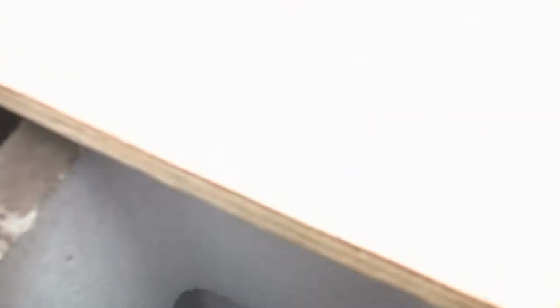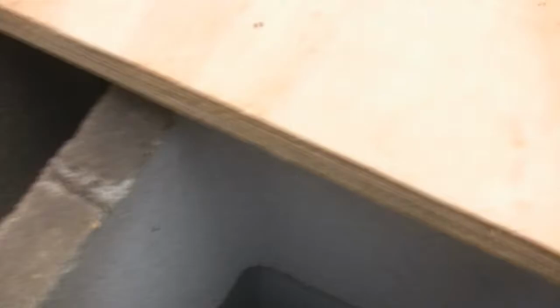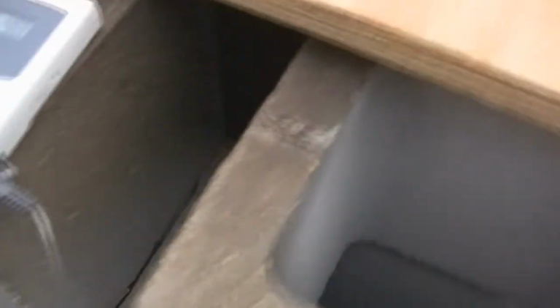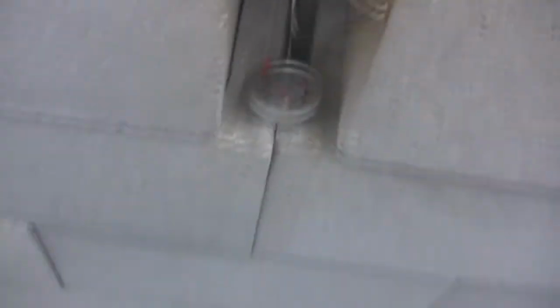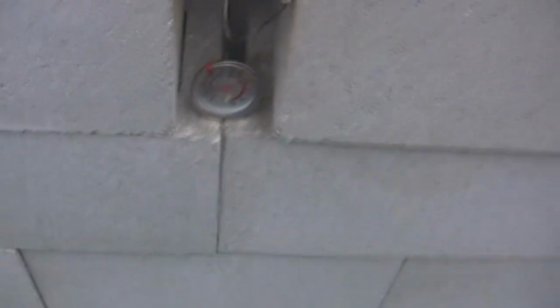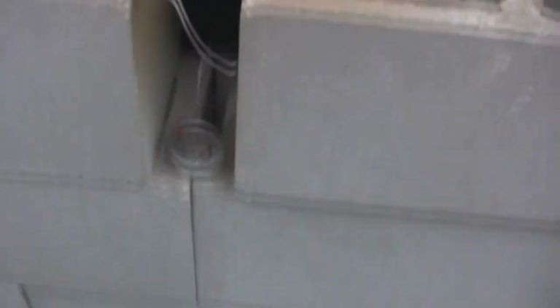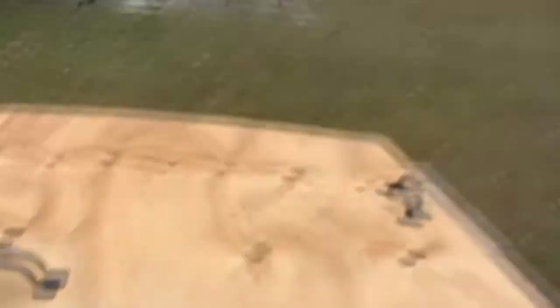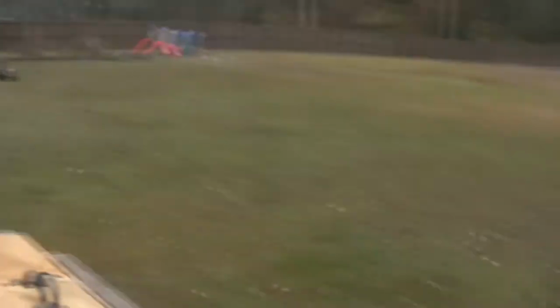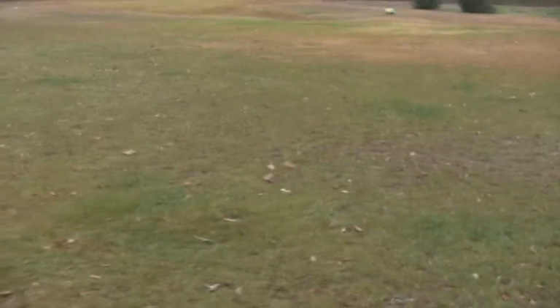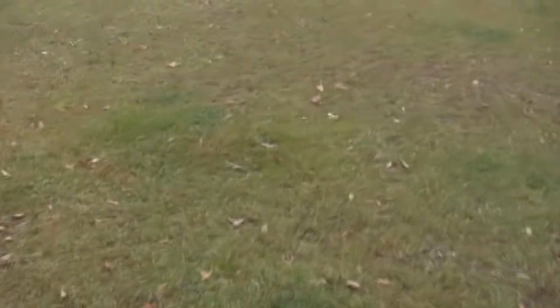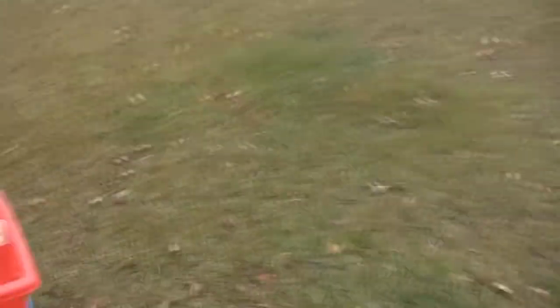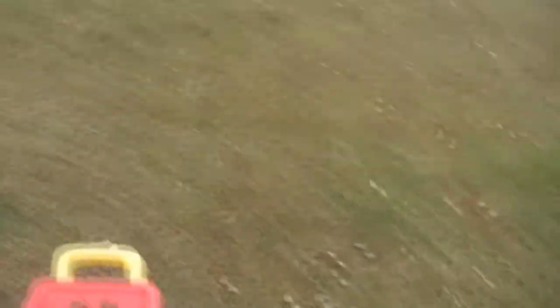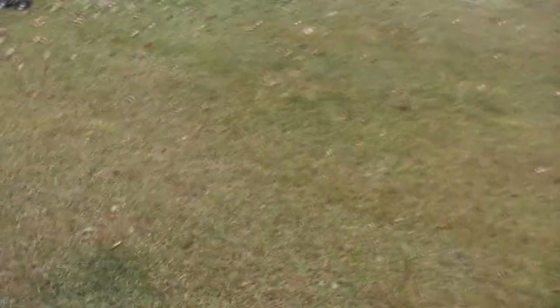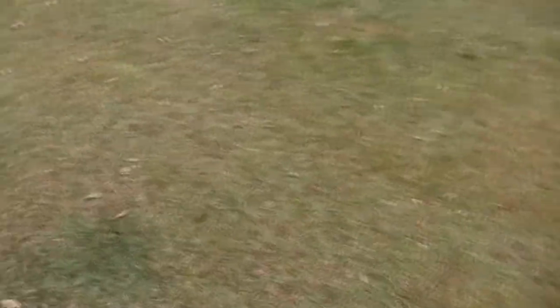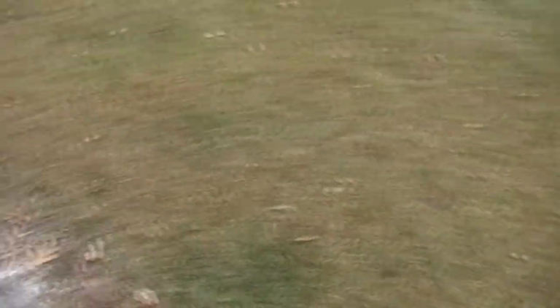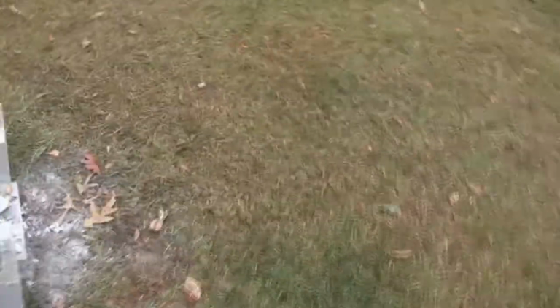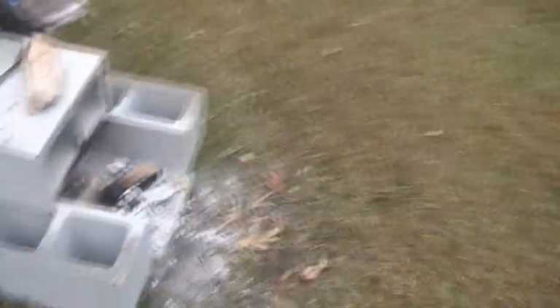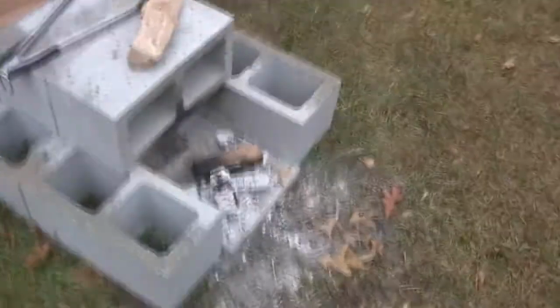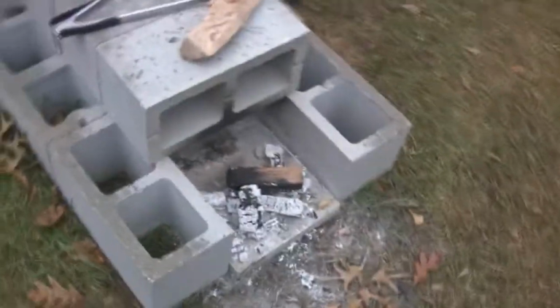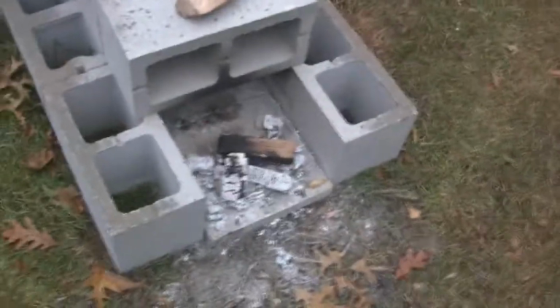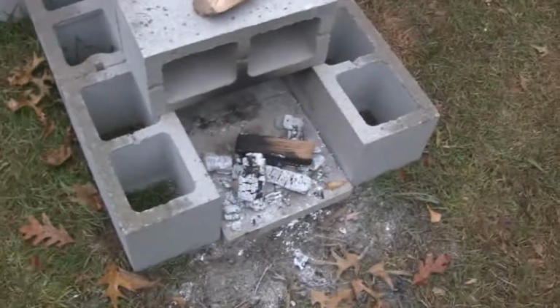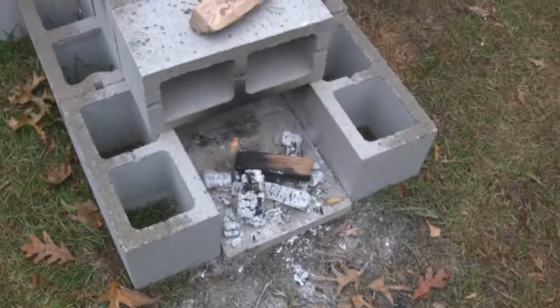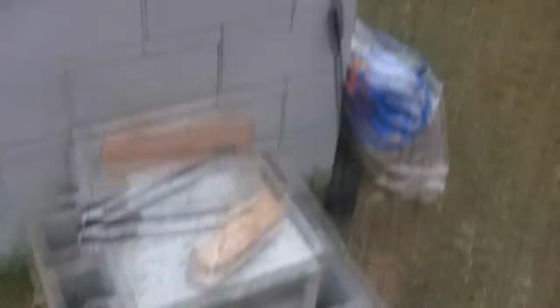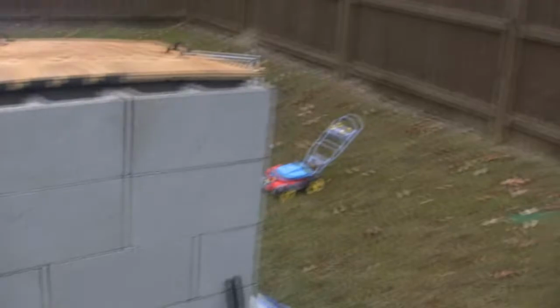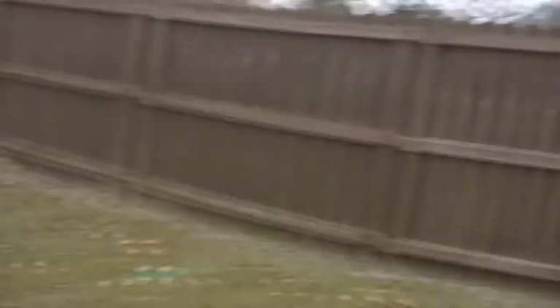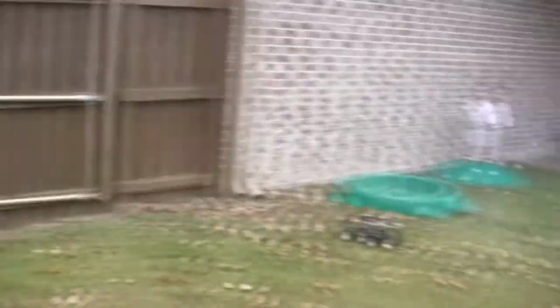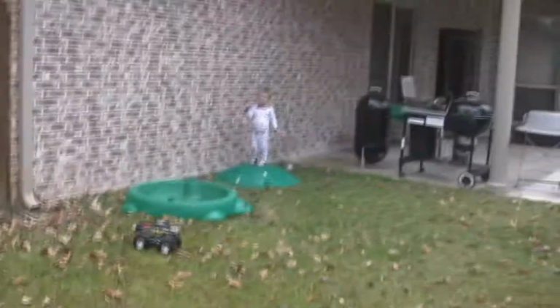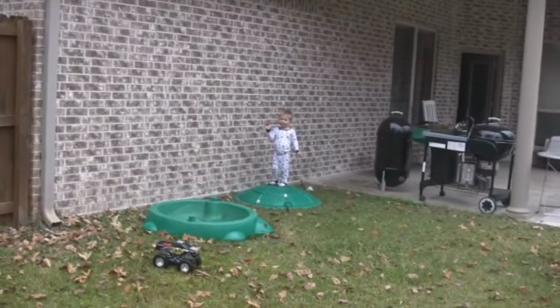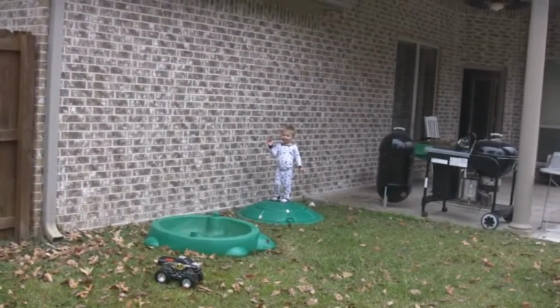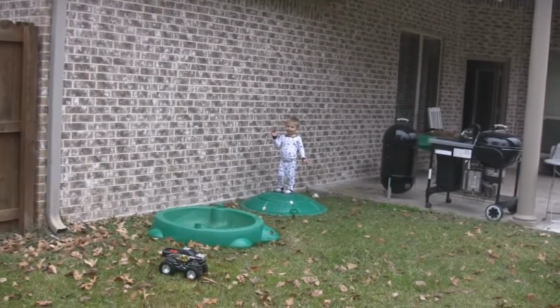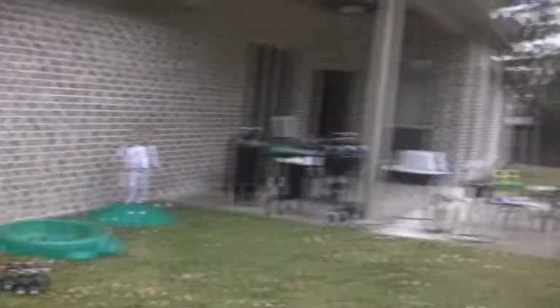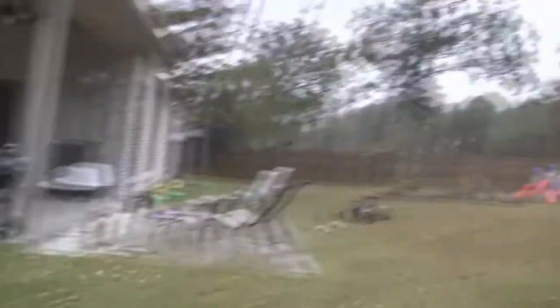We'll see how long it takes. It's been sprinkling today — wasn't expecting that. Hope that doesn't cause a problem with the fire because it keeps coming and stopping, coming and stopping.